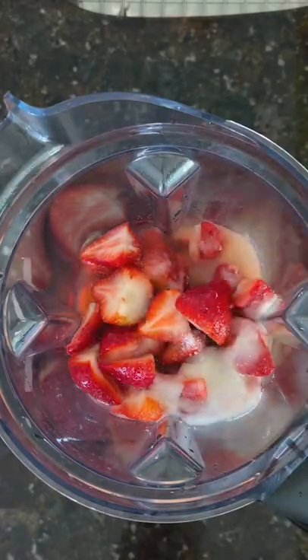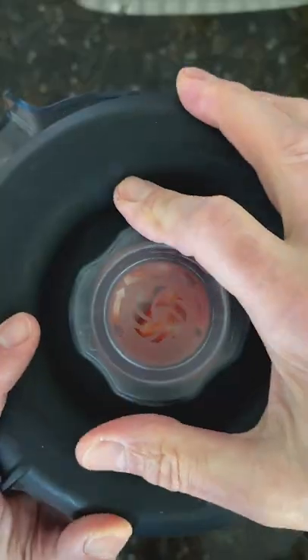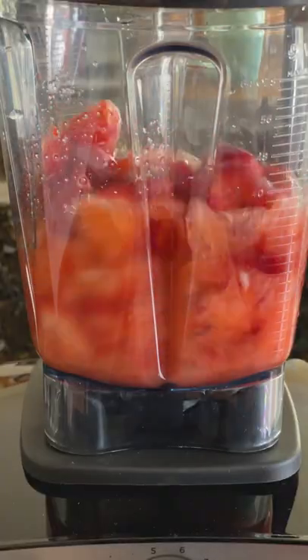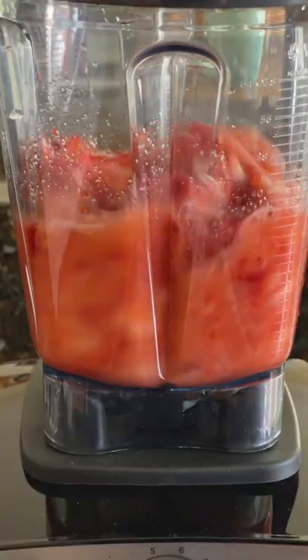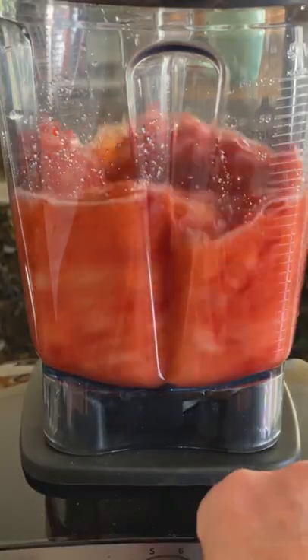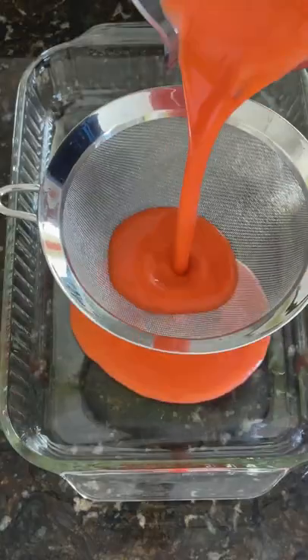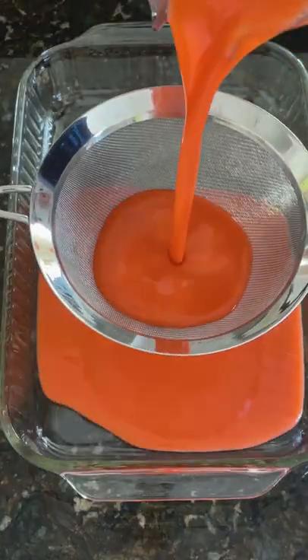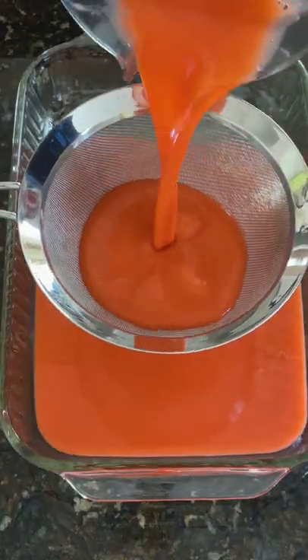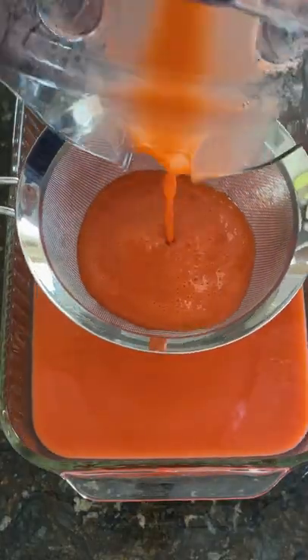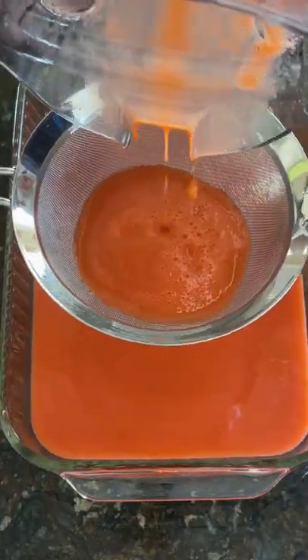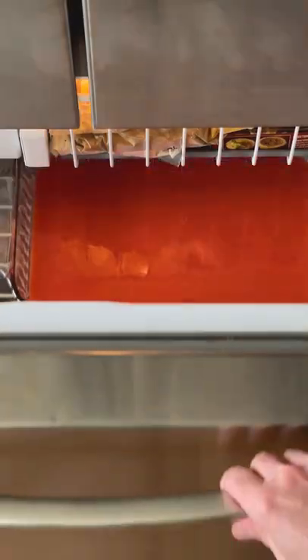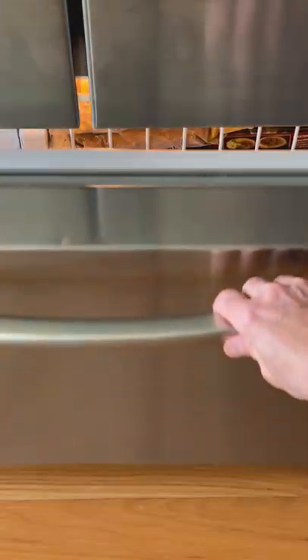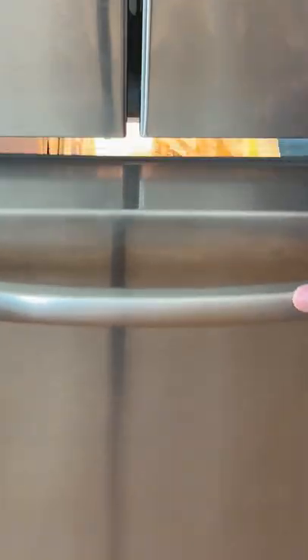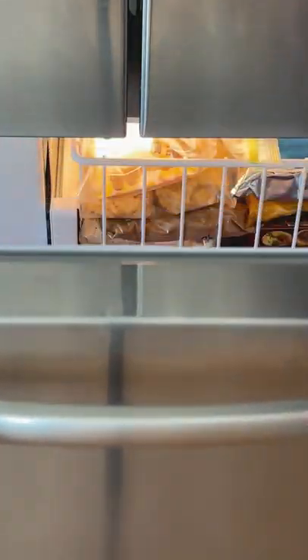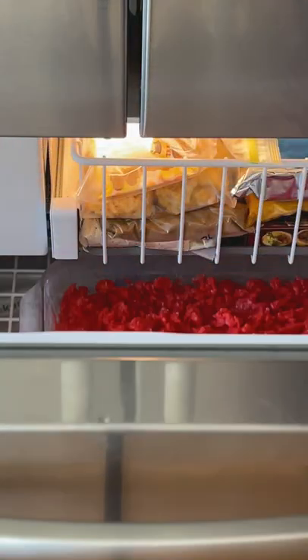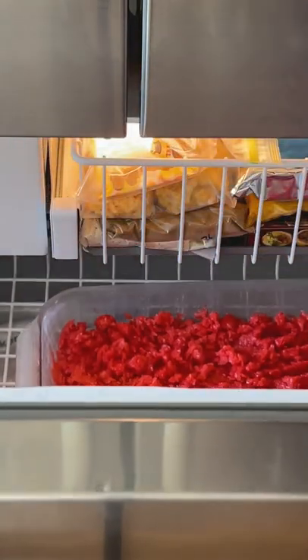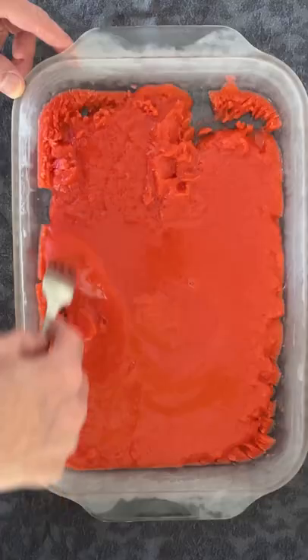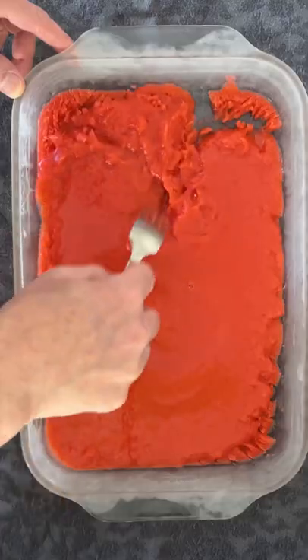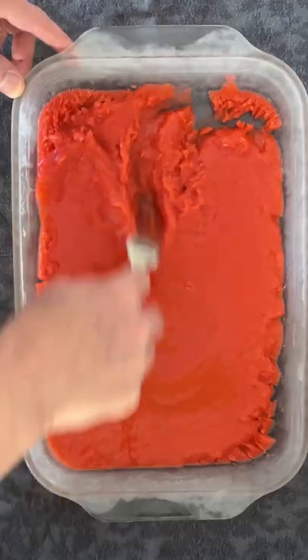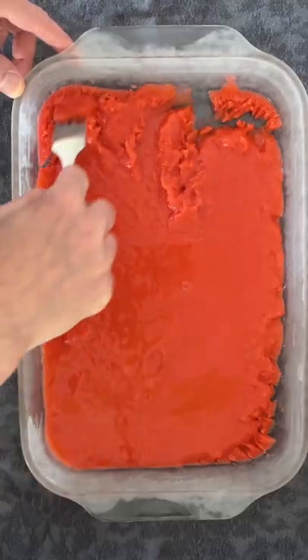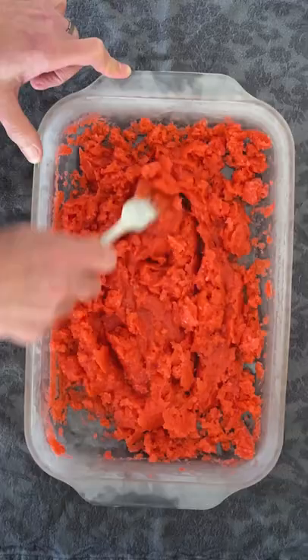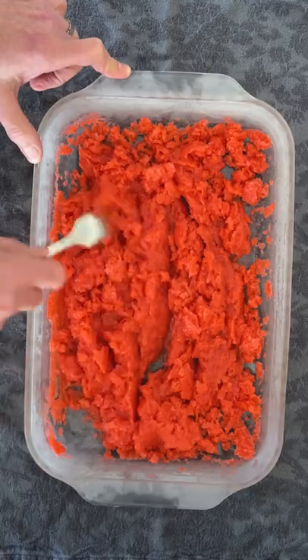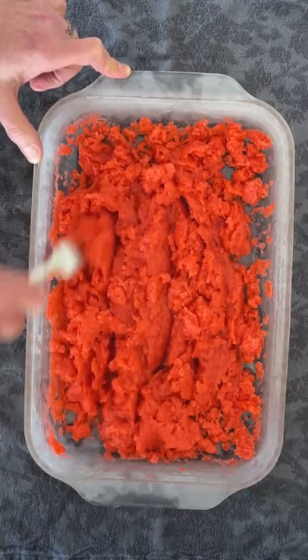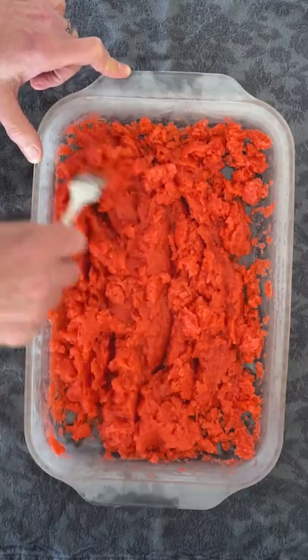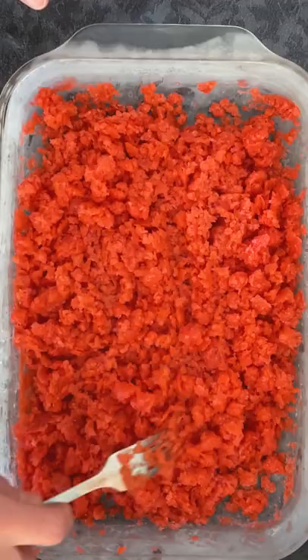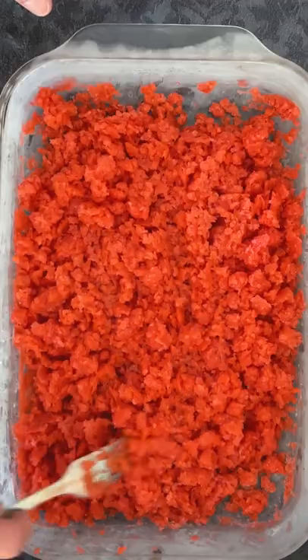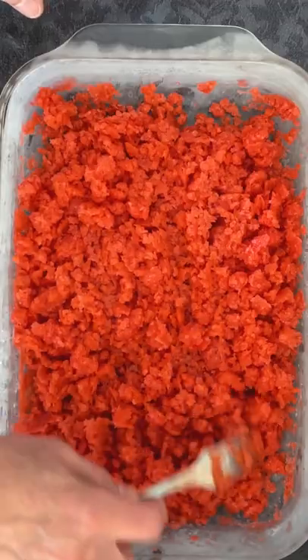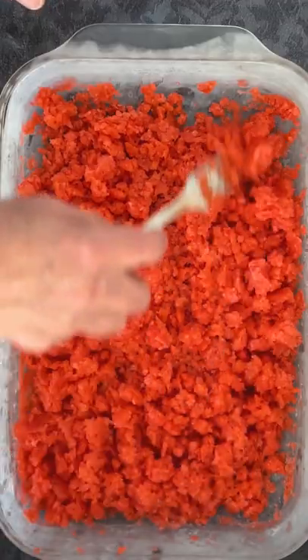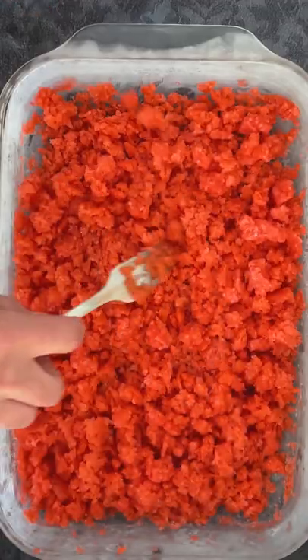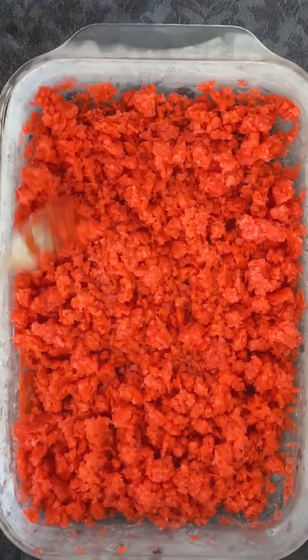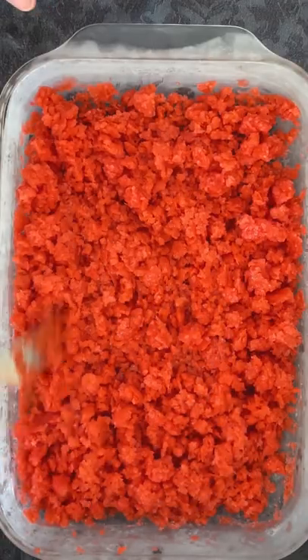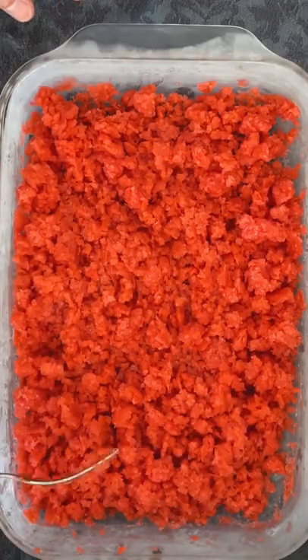Process on high speed for one to two minutes. Strain into a glass baking dish and freeze, uncovered, until the edges are frozen — about an hour. Then repeat scraping and stirring every 30 minutes to one hour until the granita crystals are uniformly light and fluffy, another two to three hours.